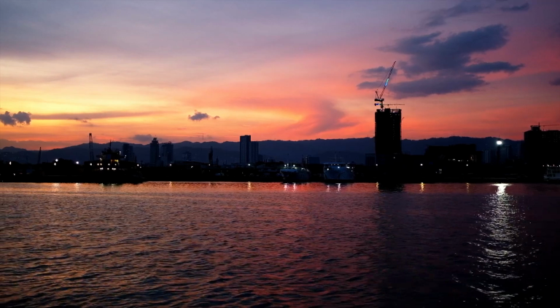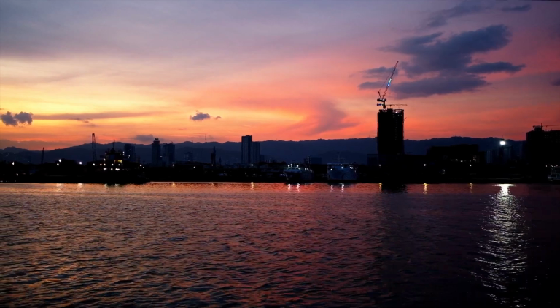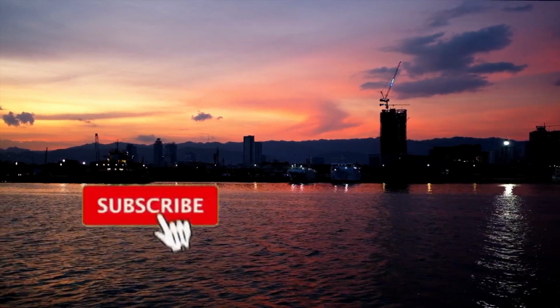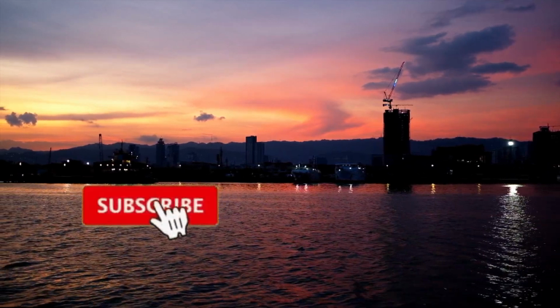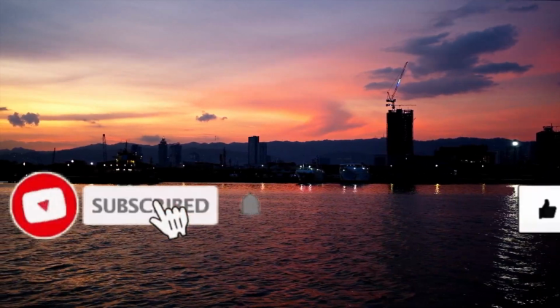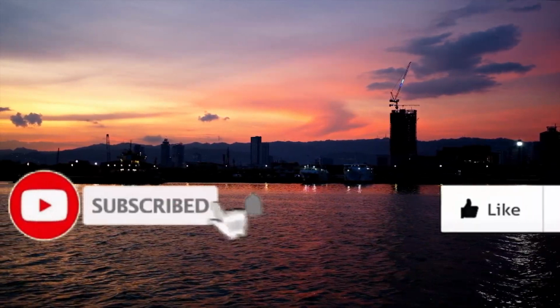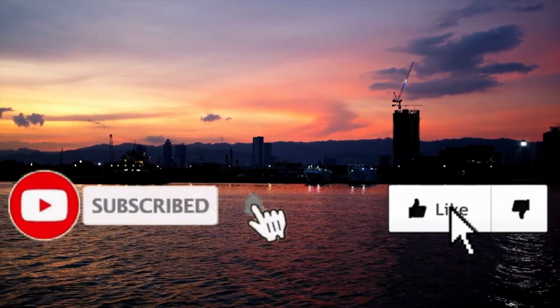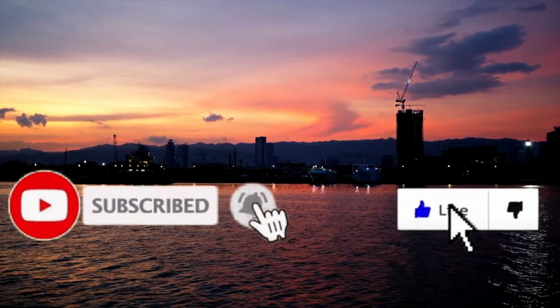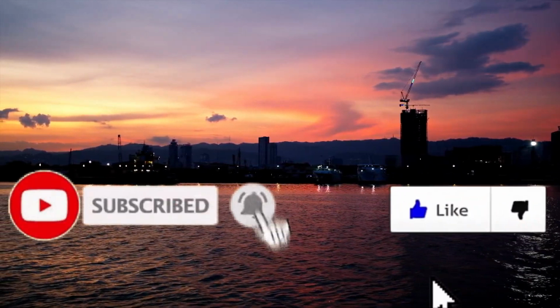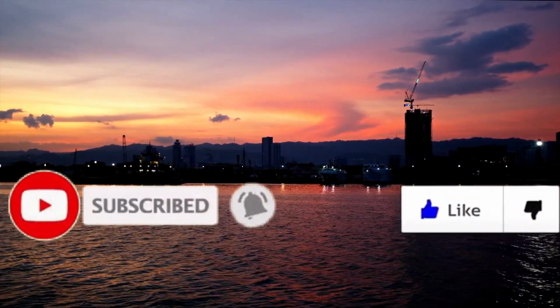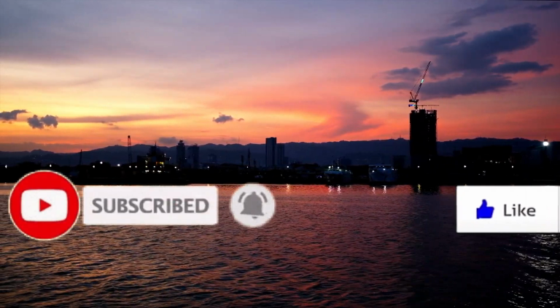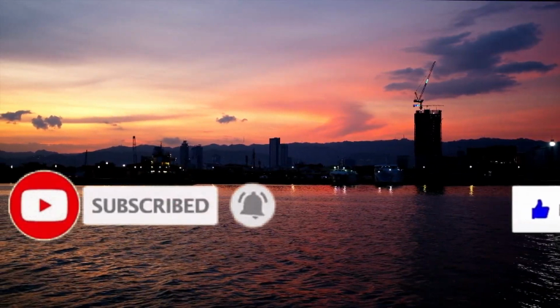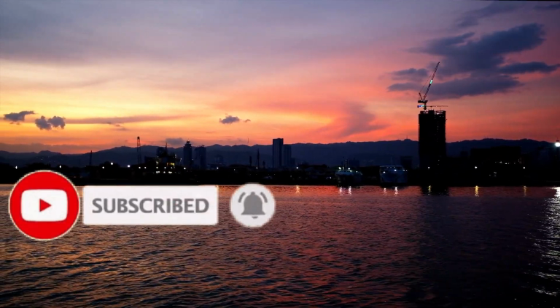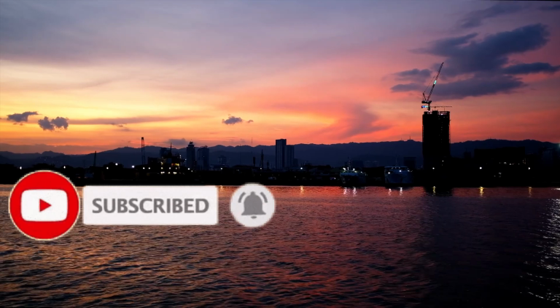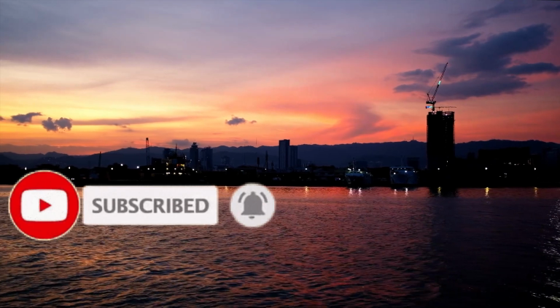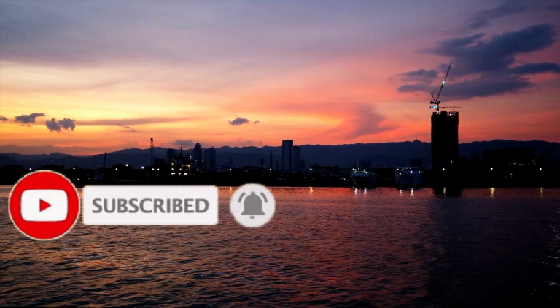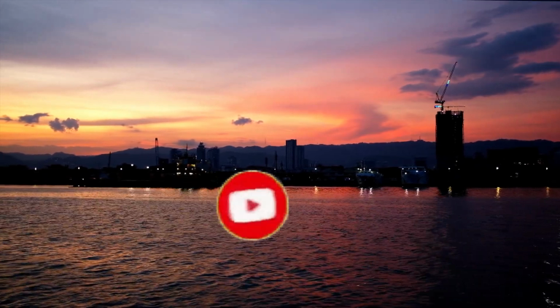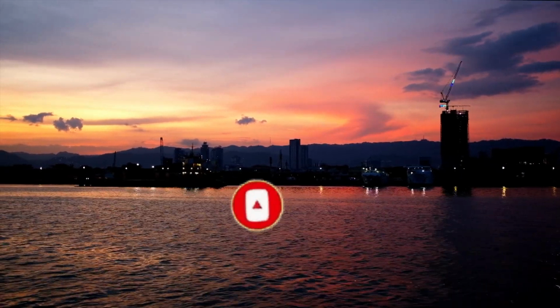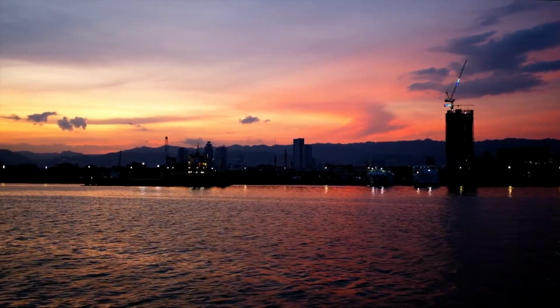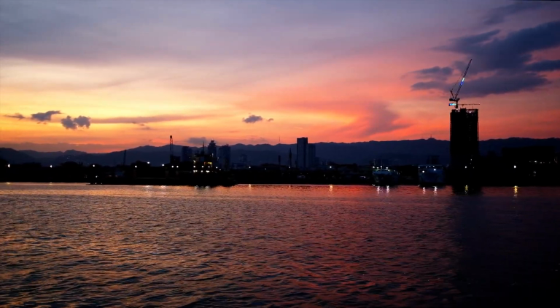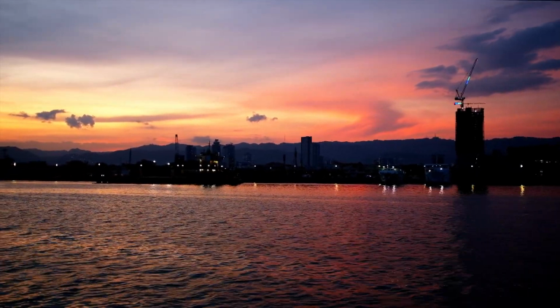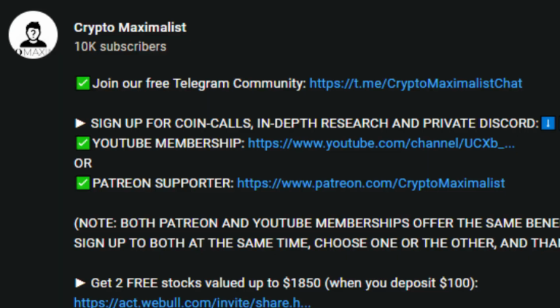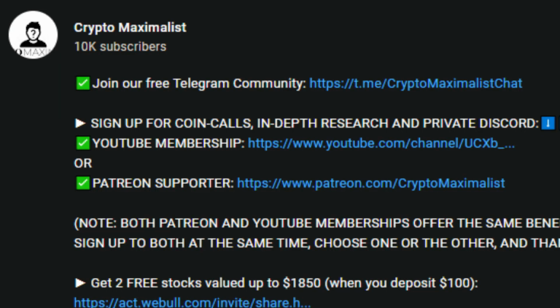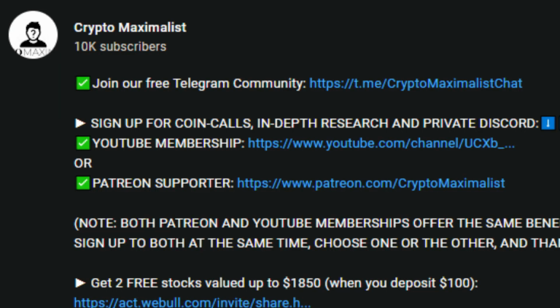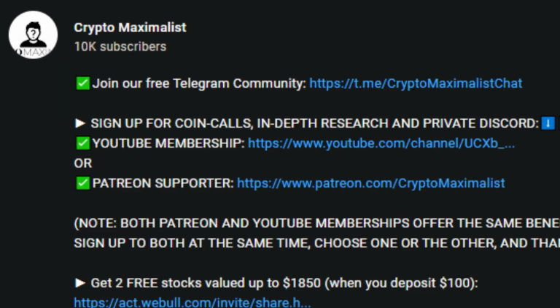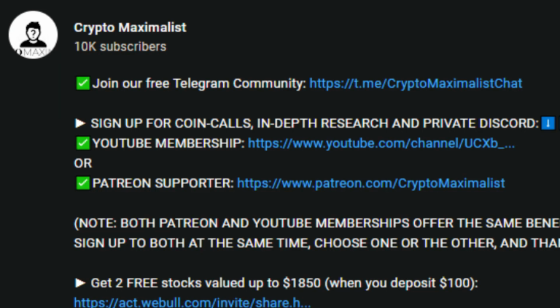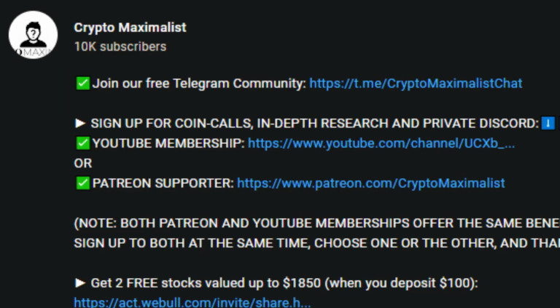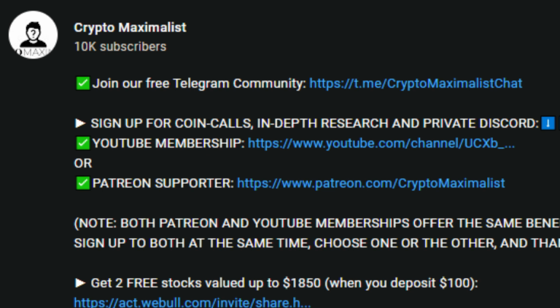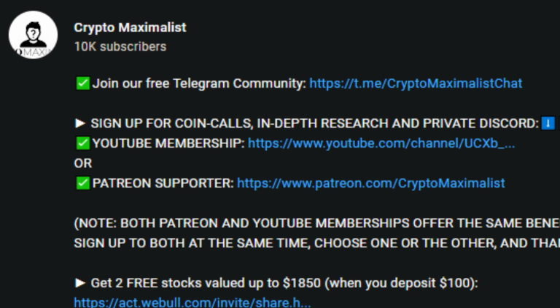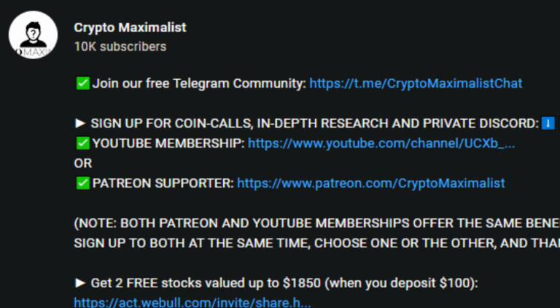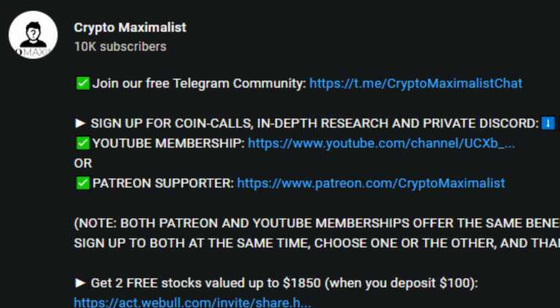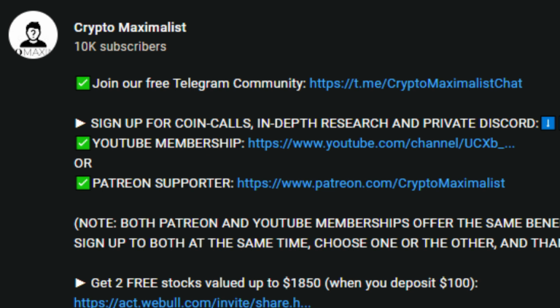Please smash the like, subscribe, and hit the bell icon. YouTube is not pushing crypto content out currently and our subscribers aren't getting notifications, so make sure to join our free Telegram to stay up to date with all of our videos as they are posted.